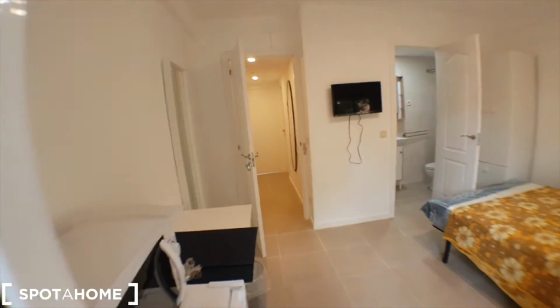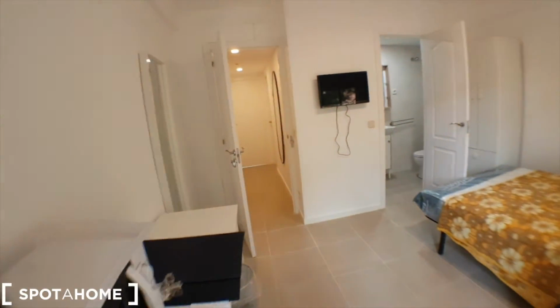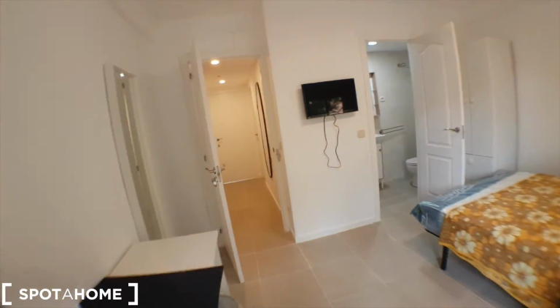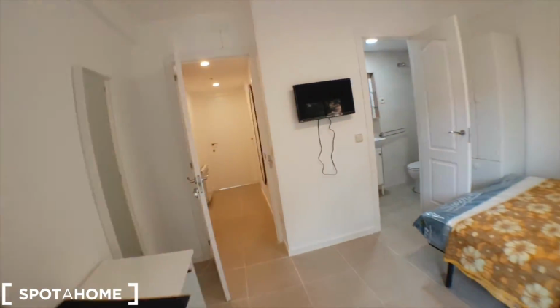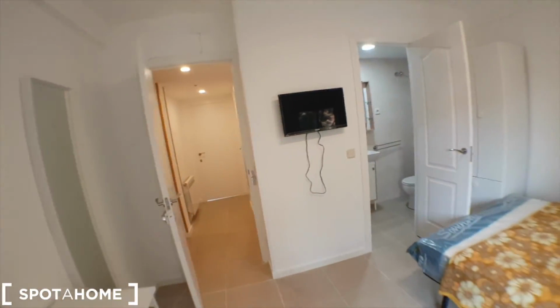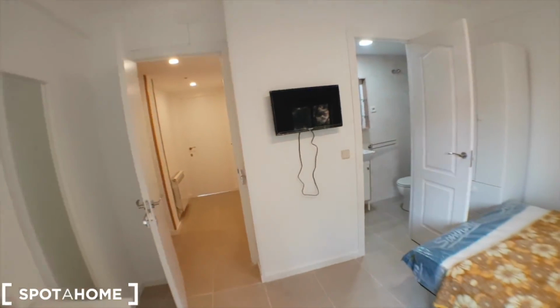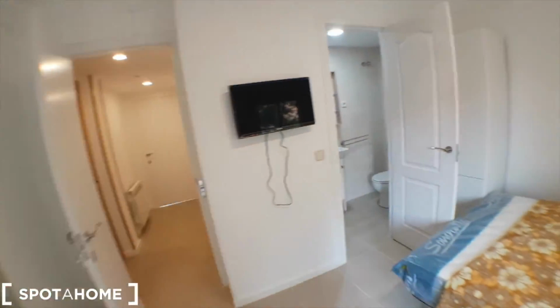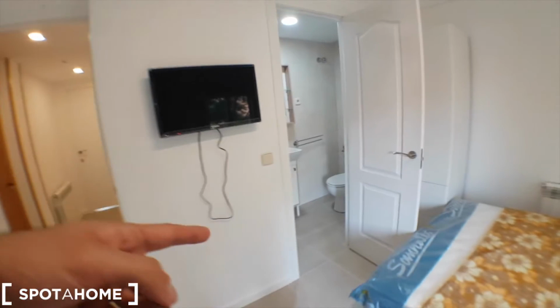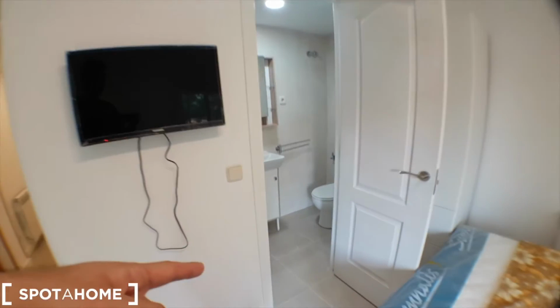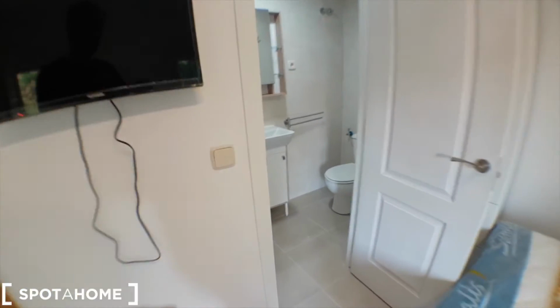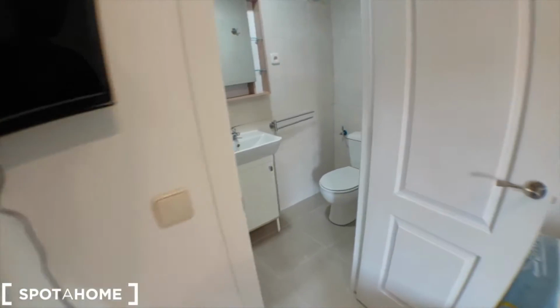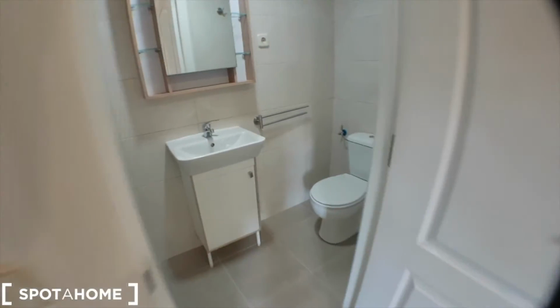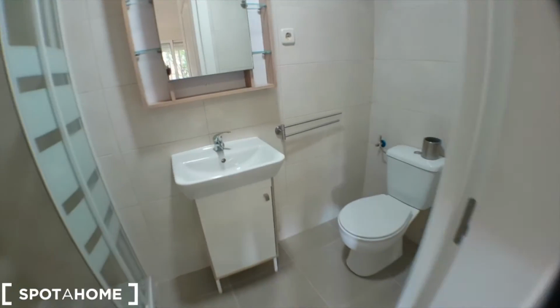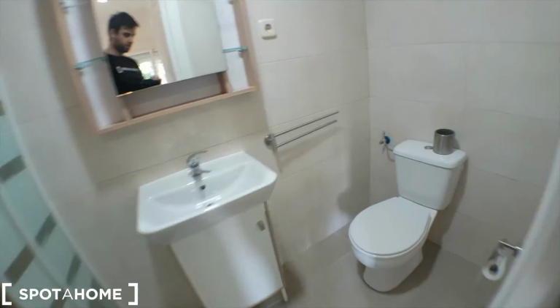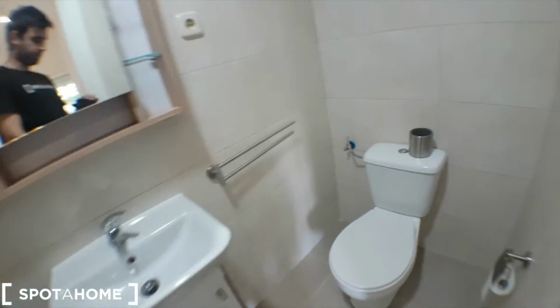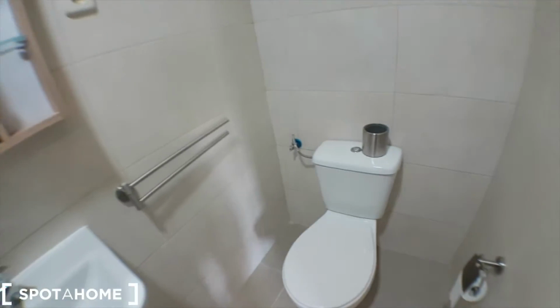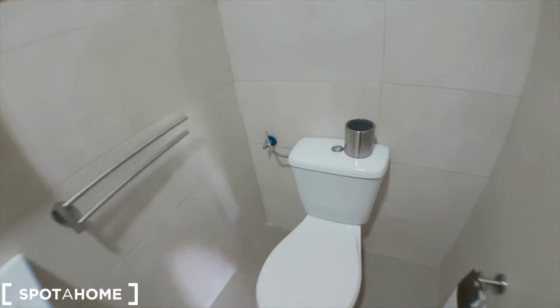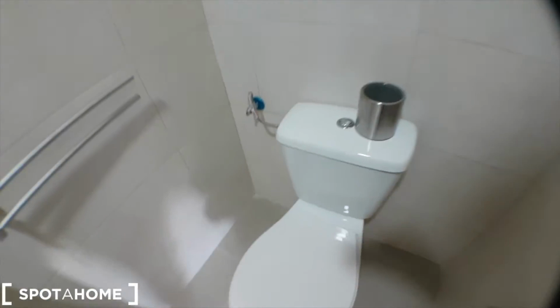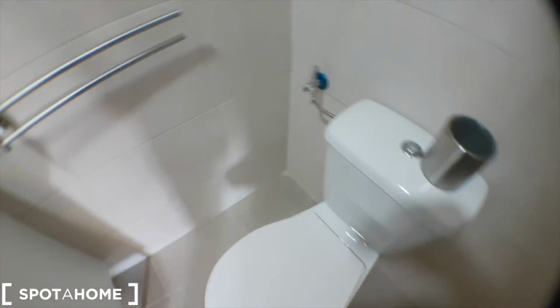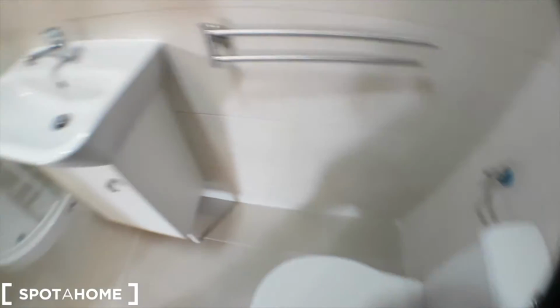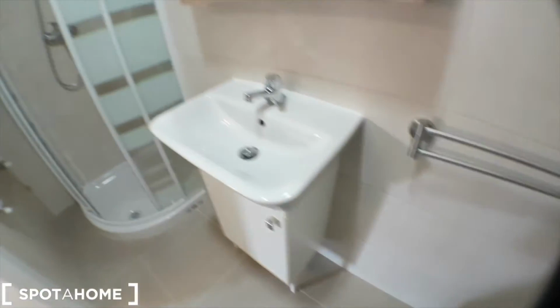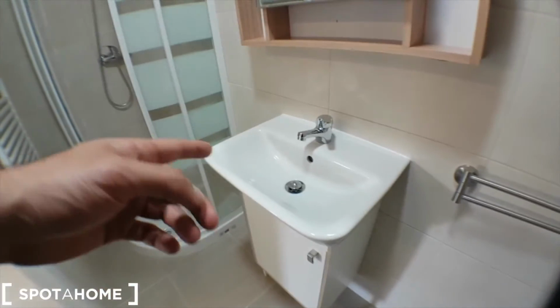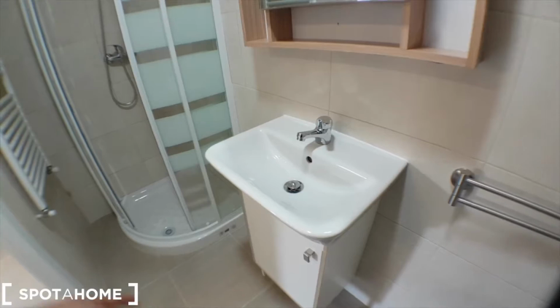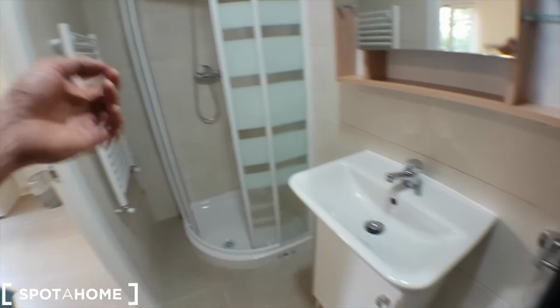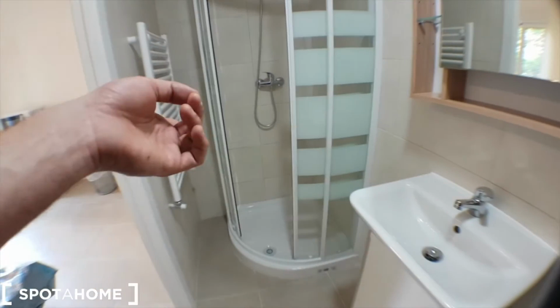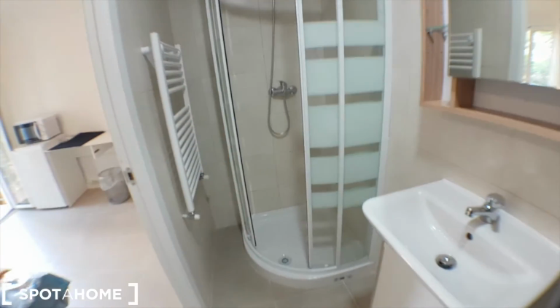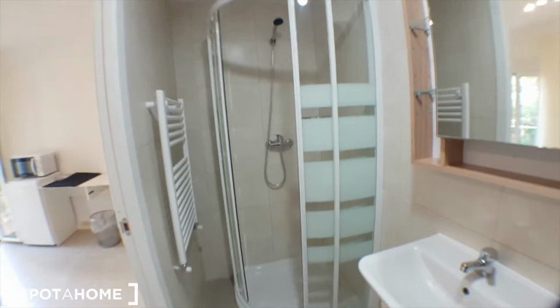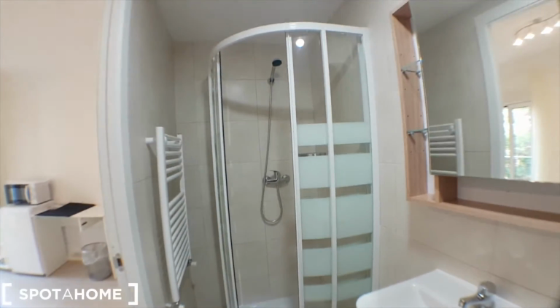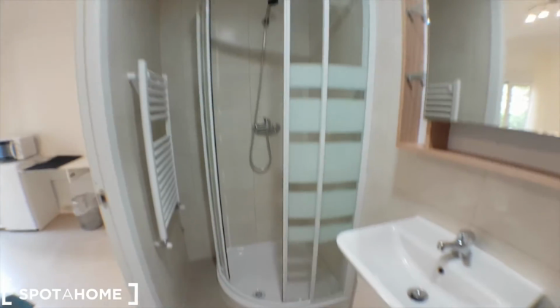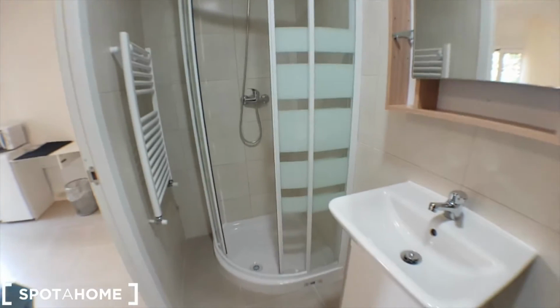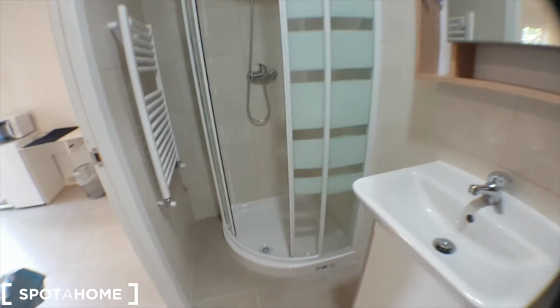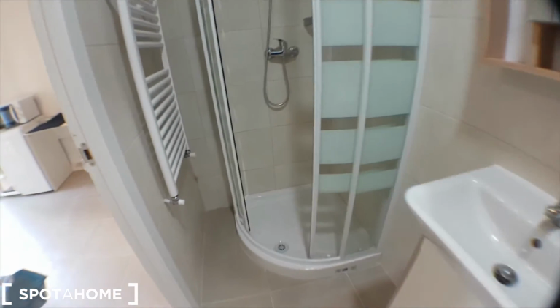You also have the TV, as you can see, and the bathroom. This is the toilet, the sink, and the shower, which is open.